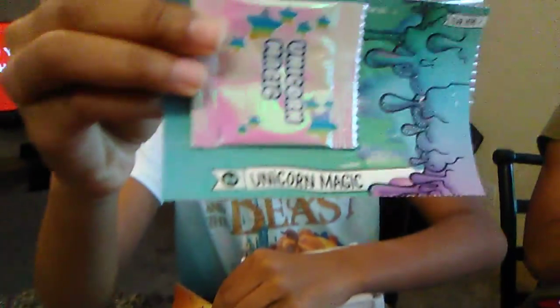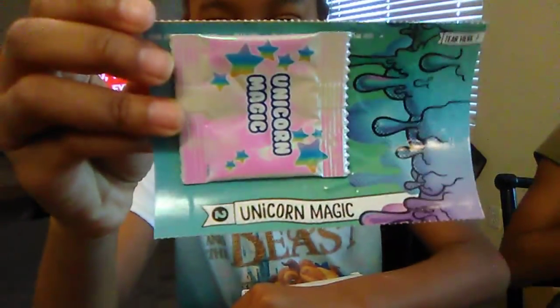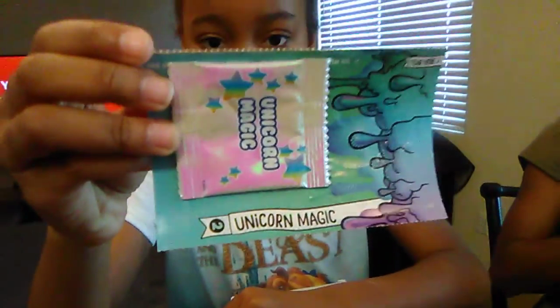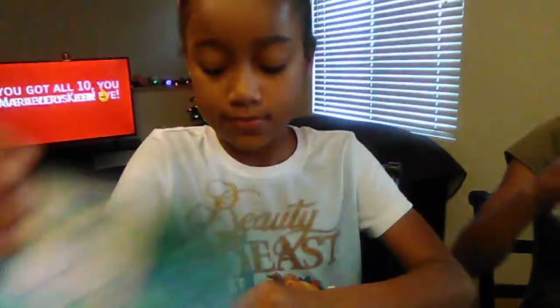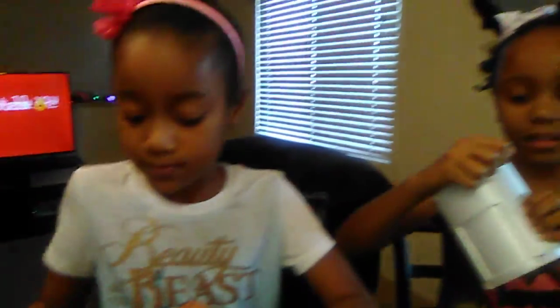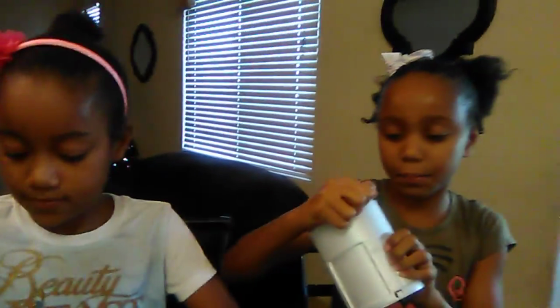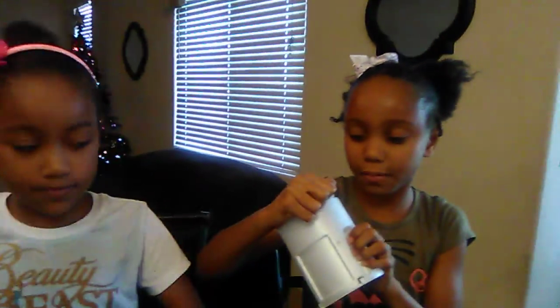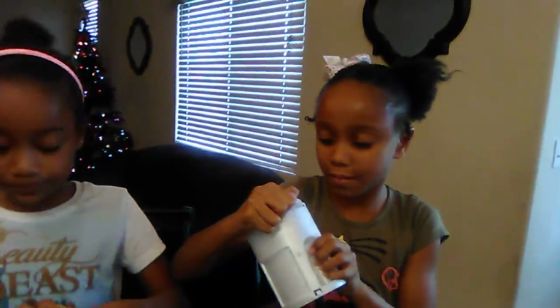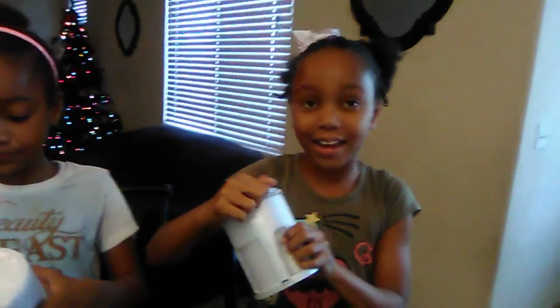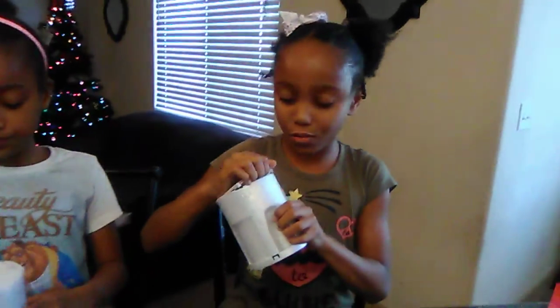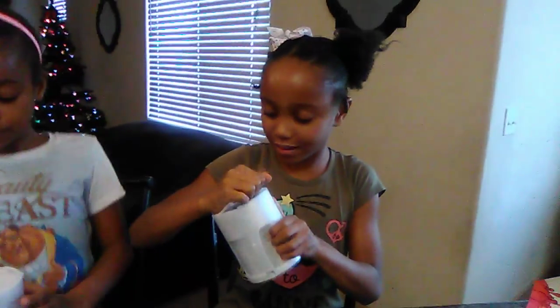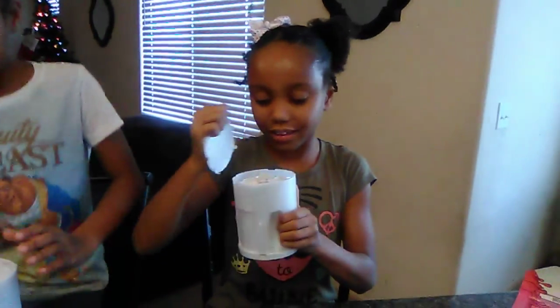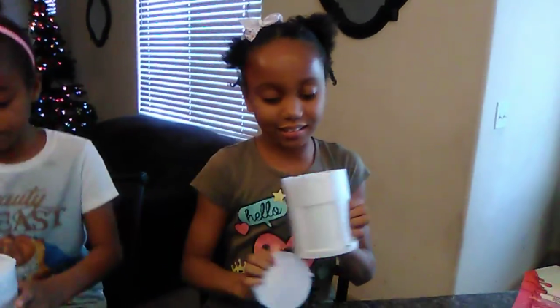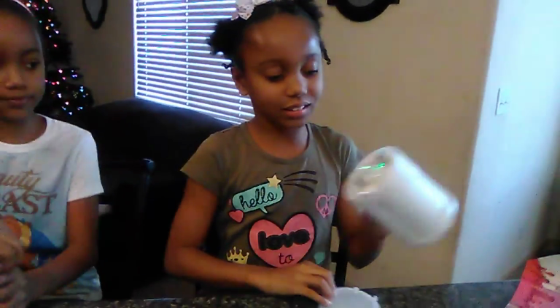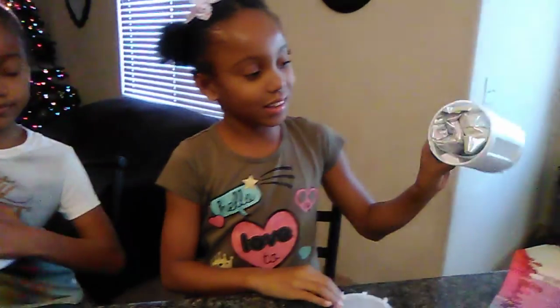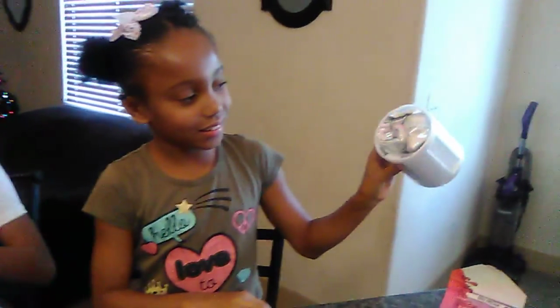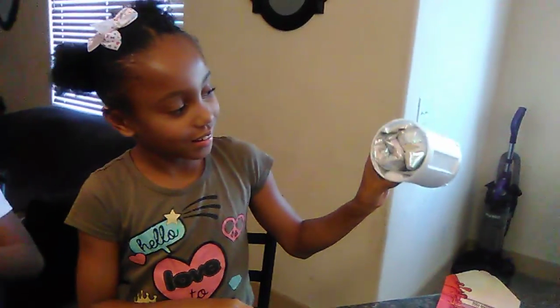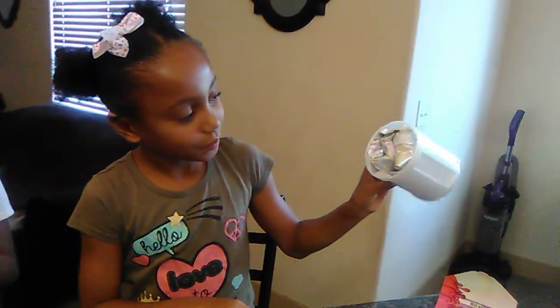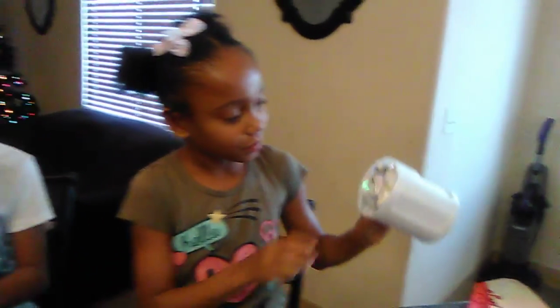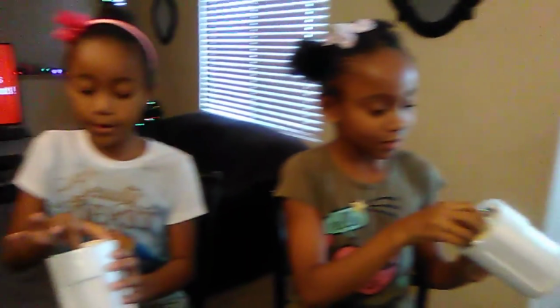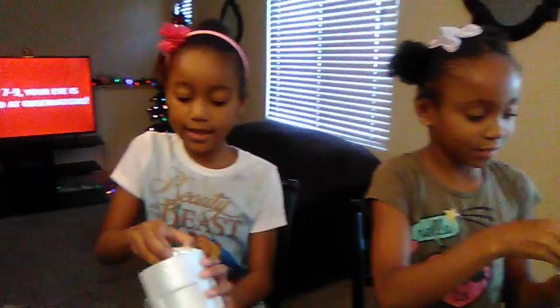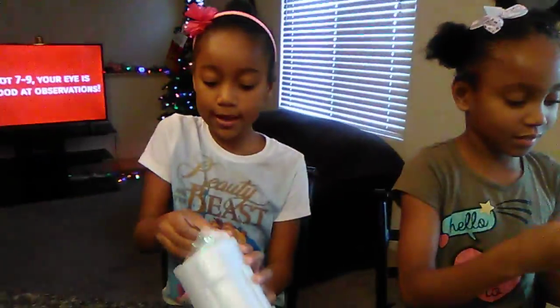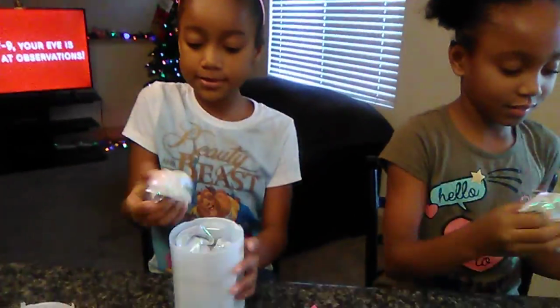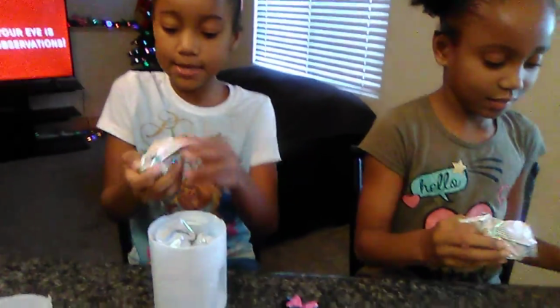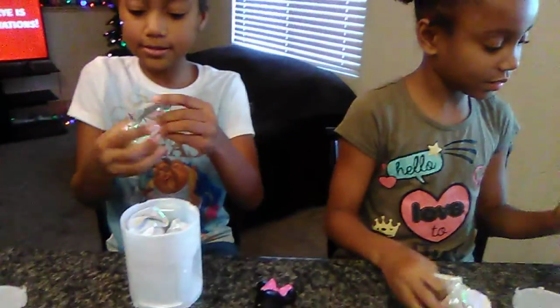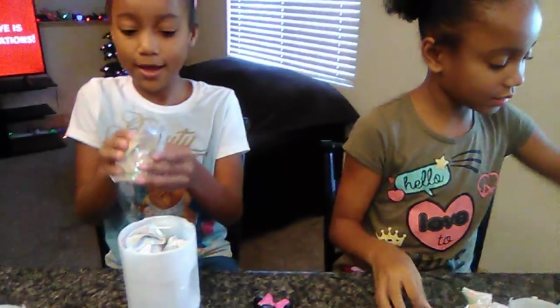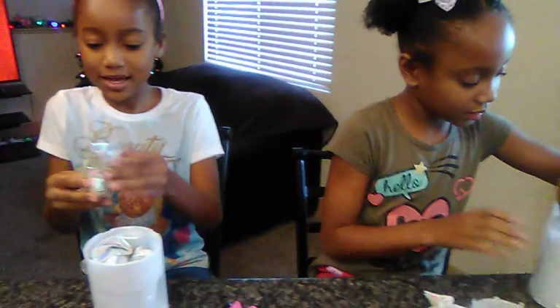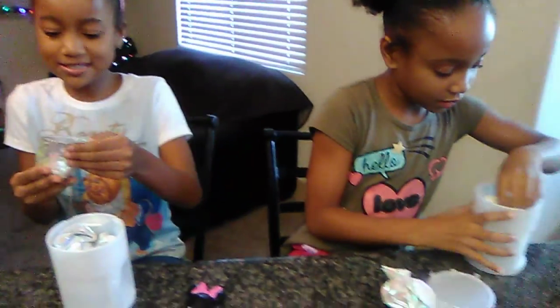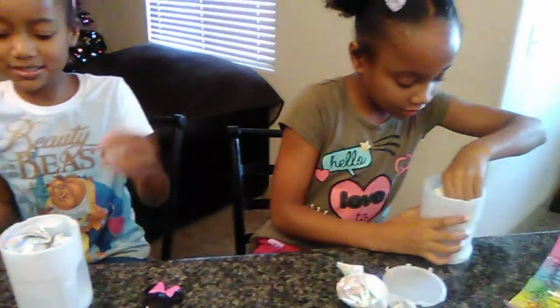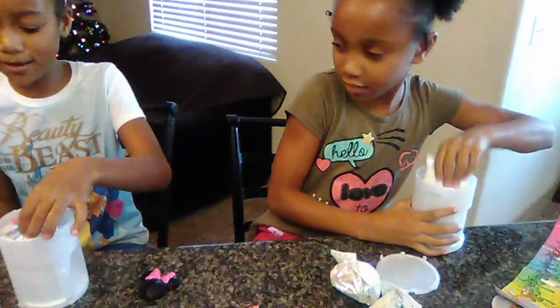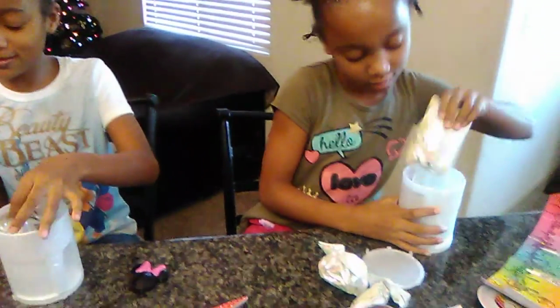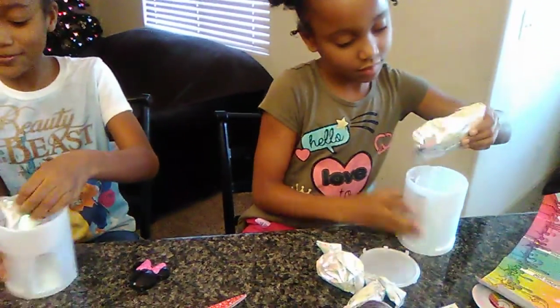Now let's open this. It looks like it has lots of leaves. Whoa! It has lots of surprises in the cup. I think this is like a strawberry or something.